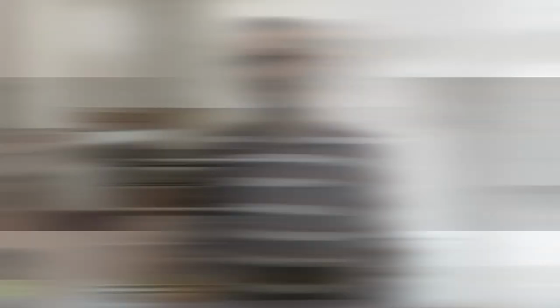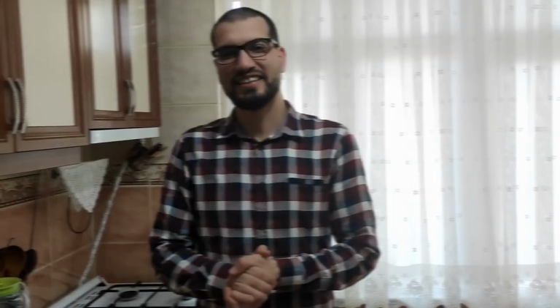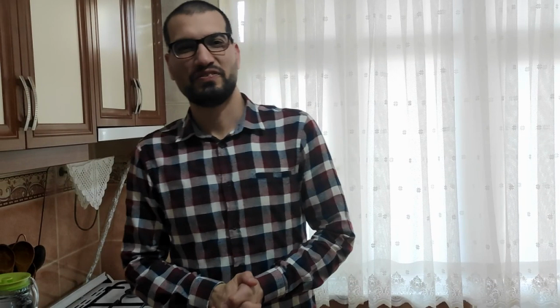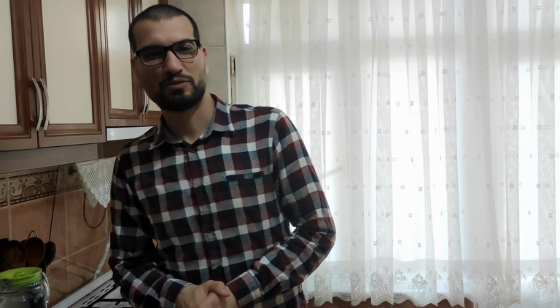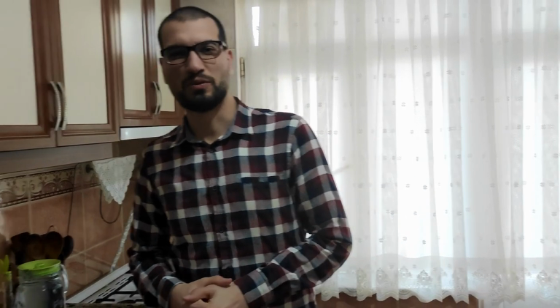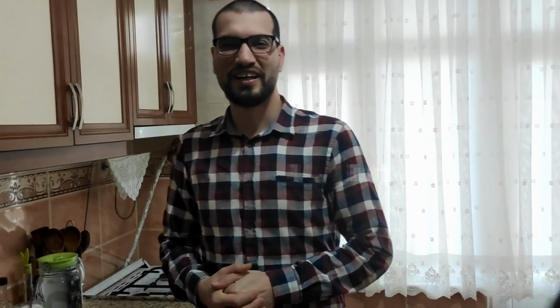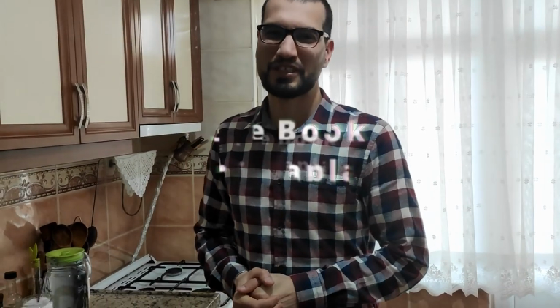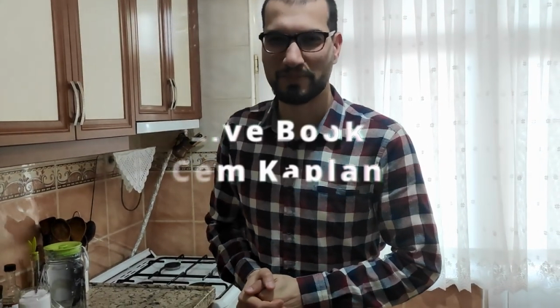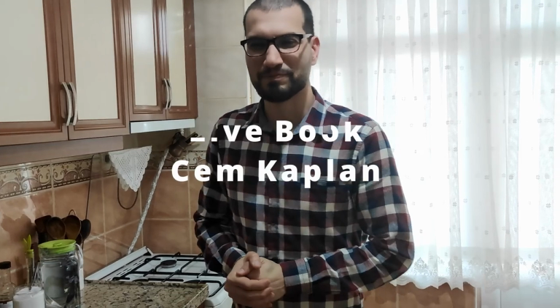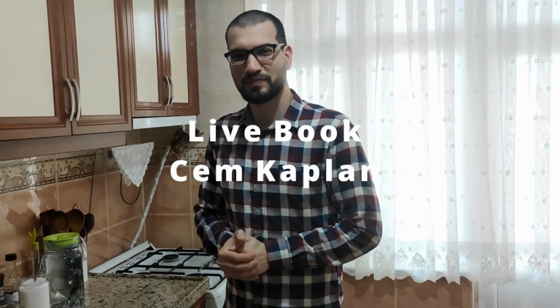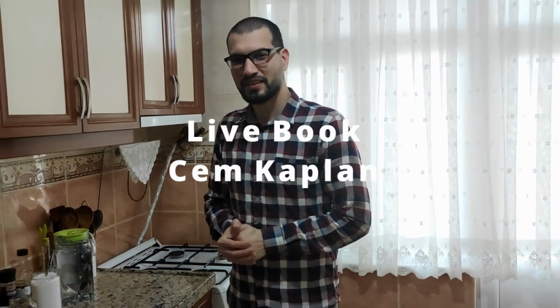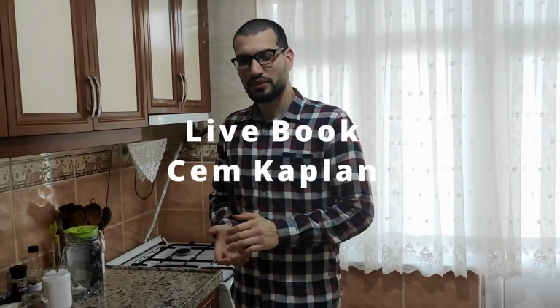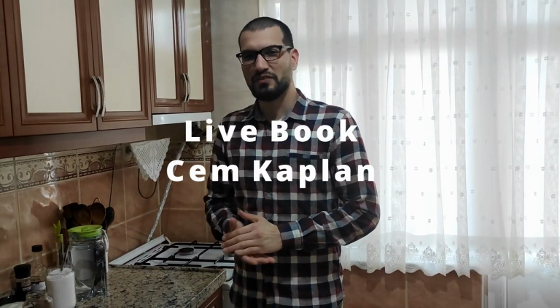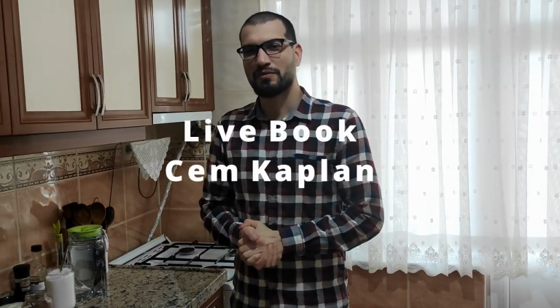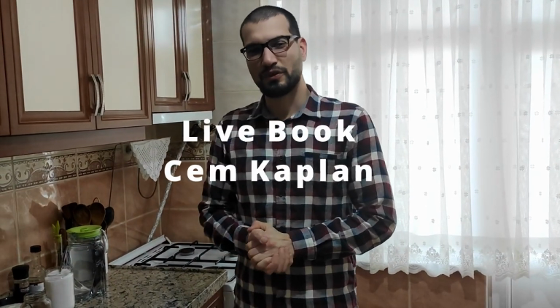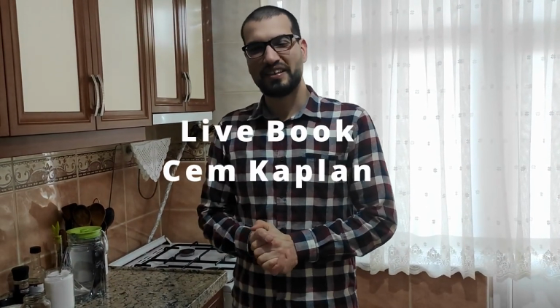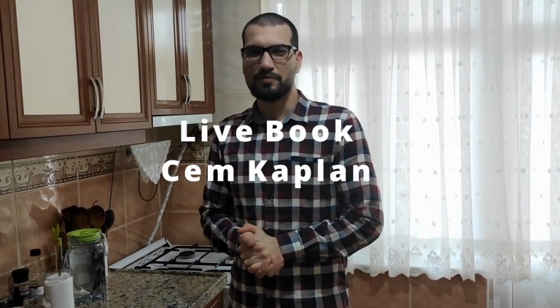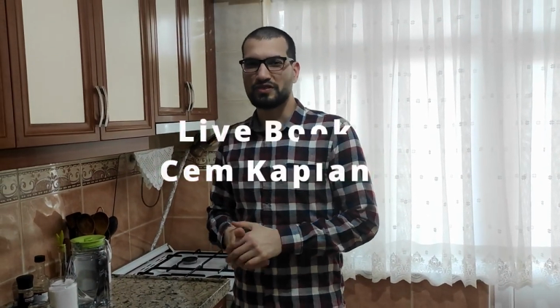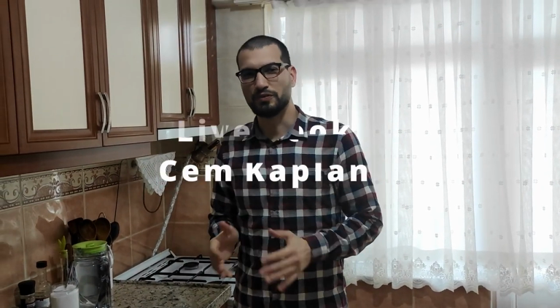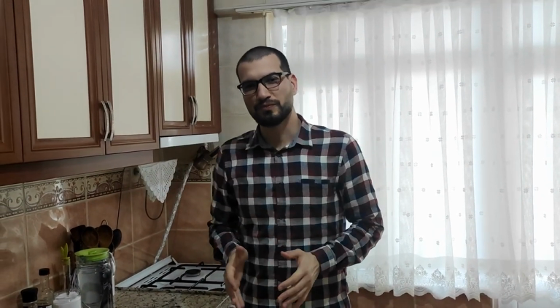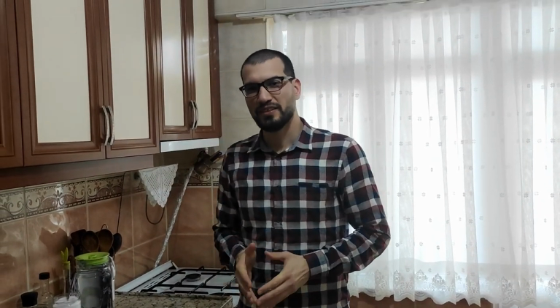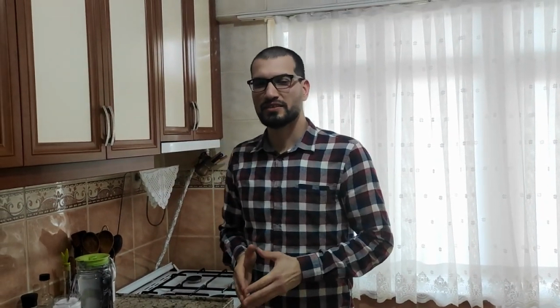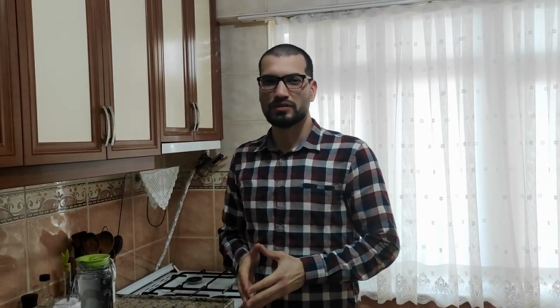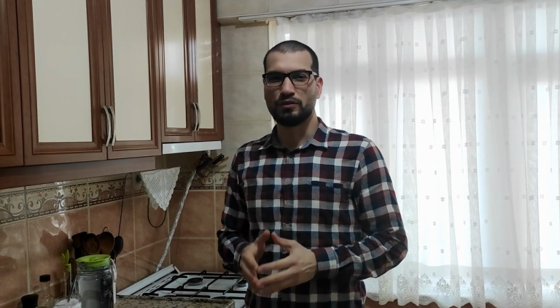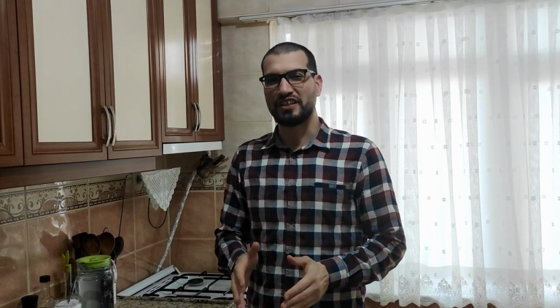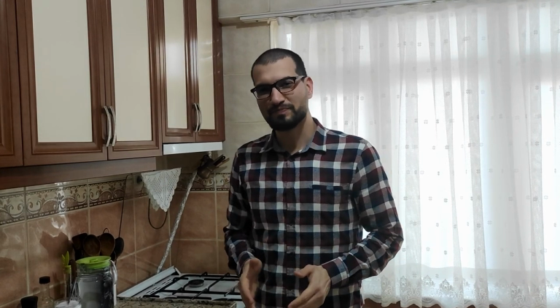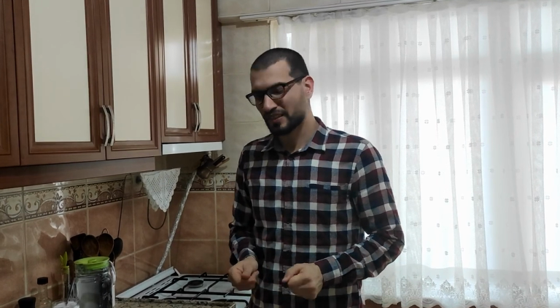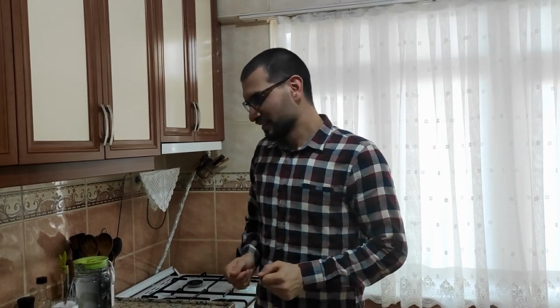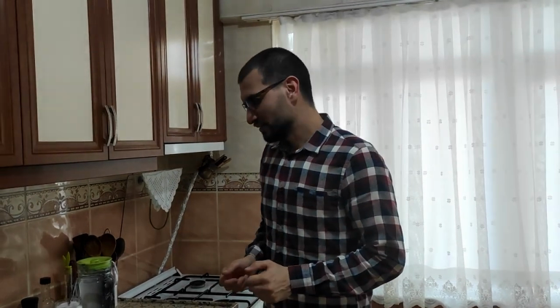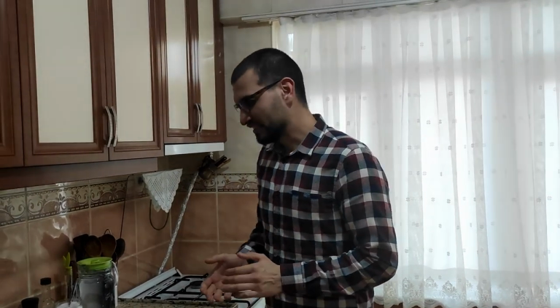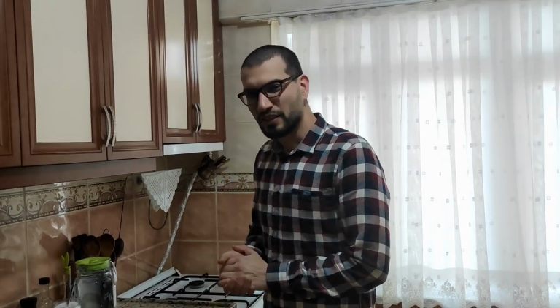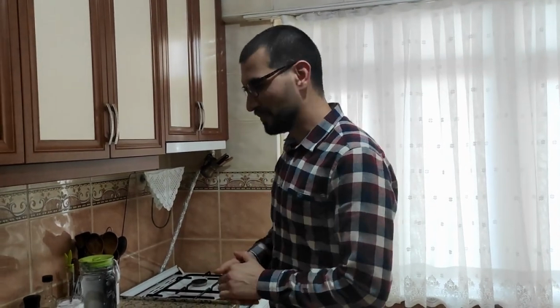Hi guys, welcome to Livebook. I am Cem Kaplan. Today we are going to make a Bosnian food. It's called Kulukusha. So let's start our recipe.